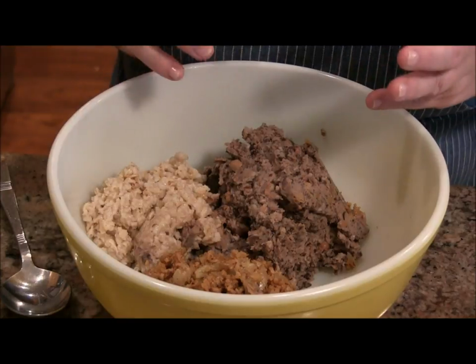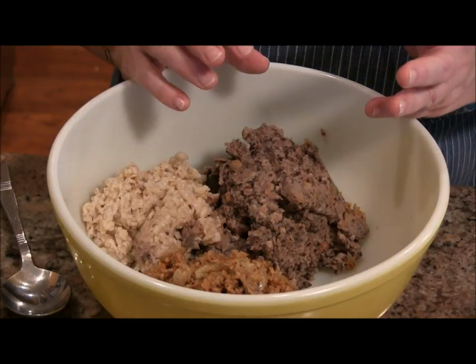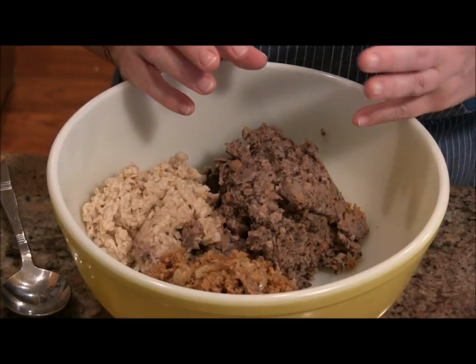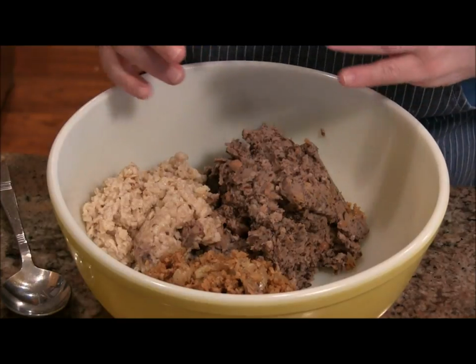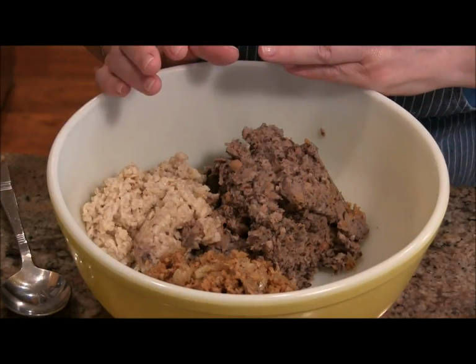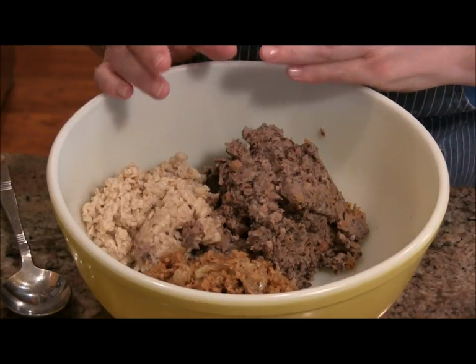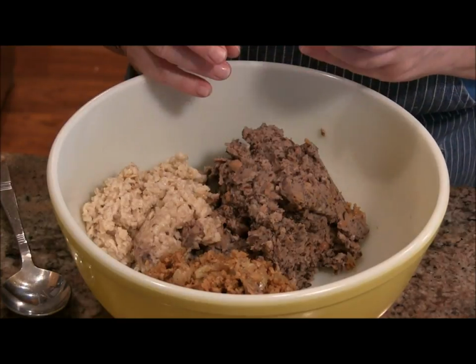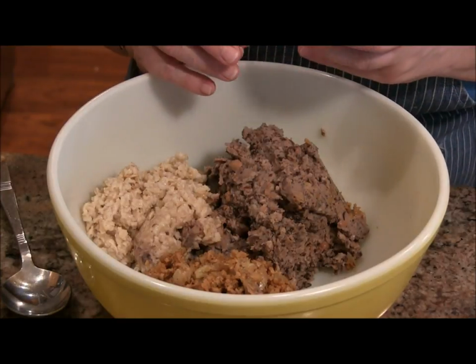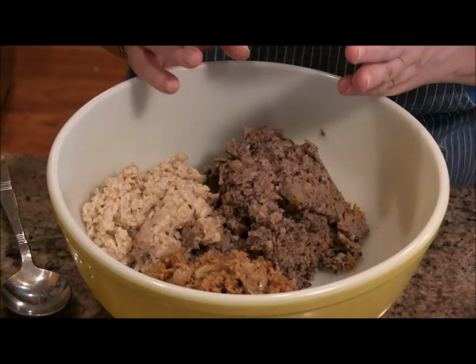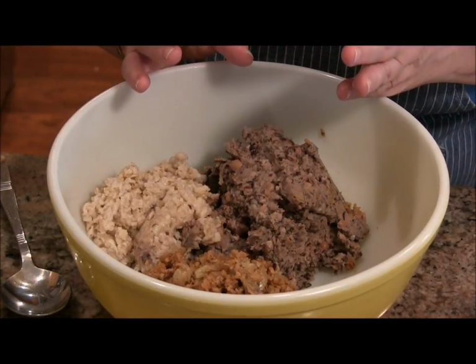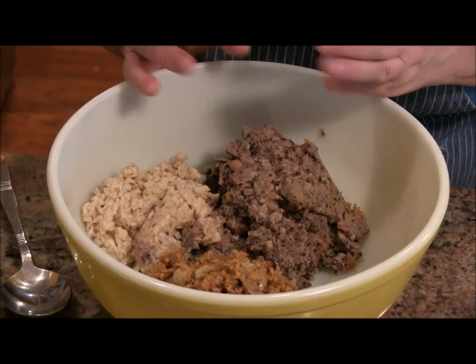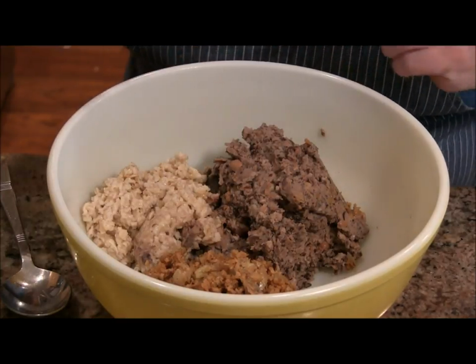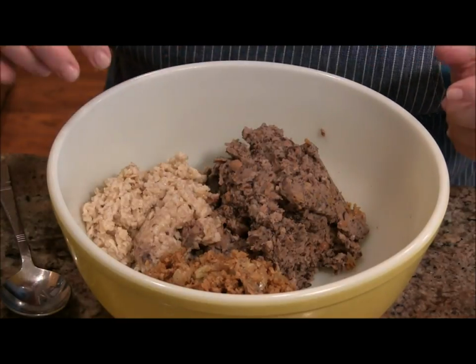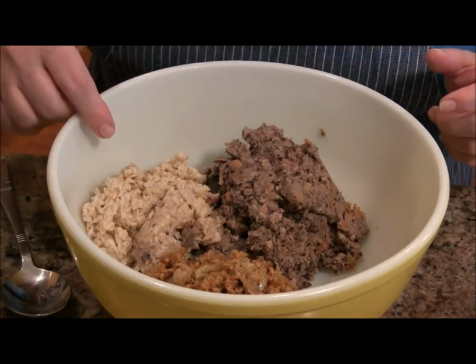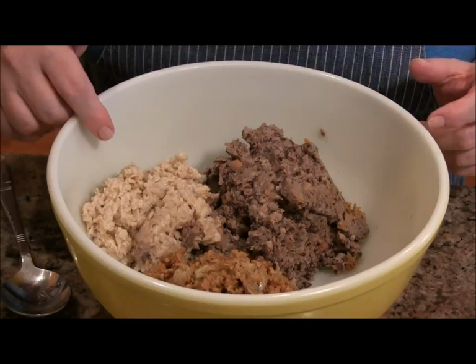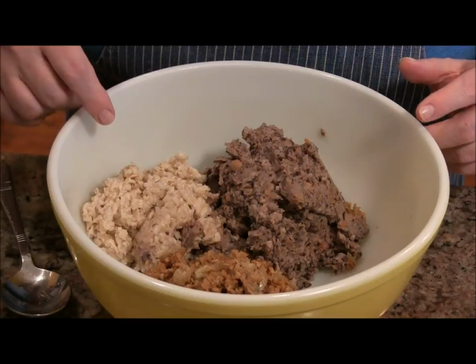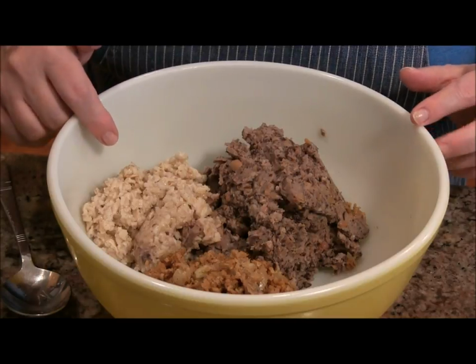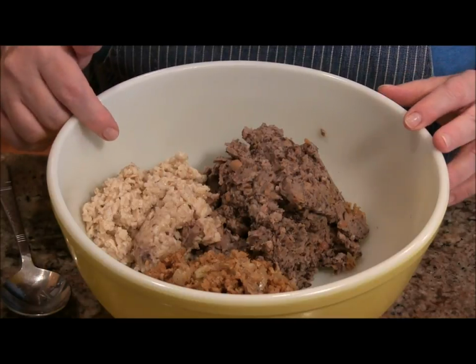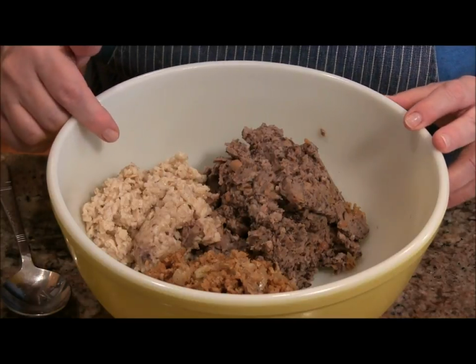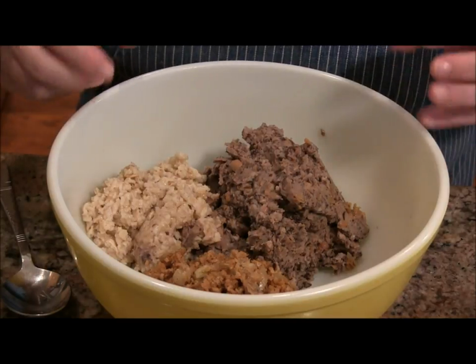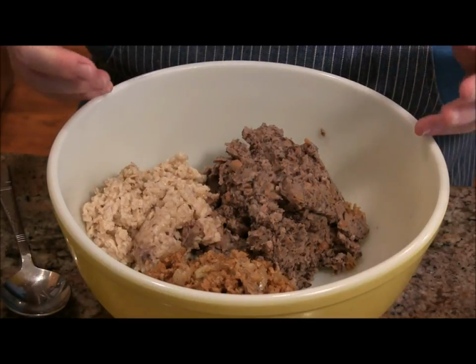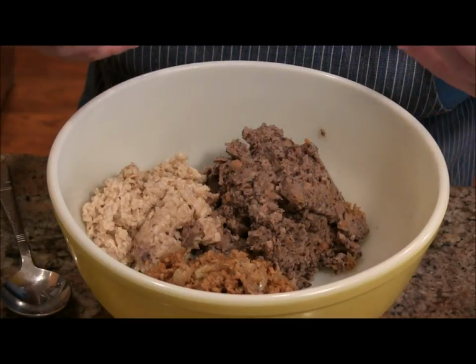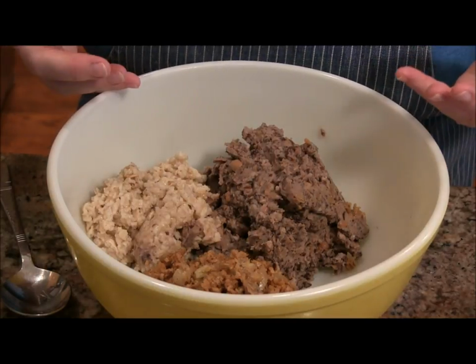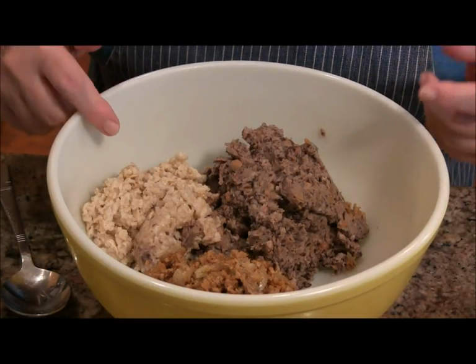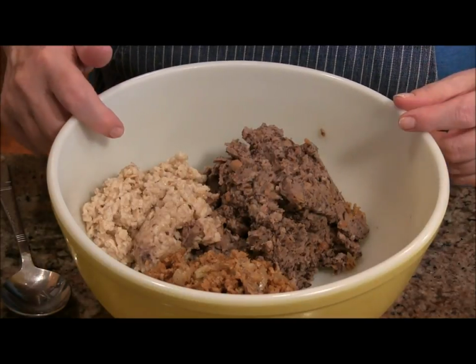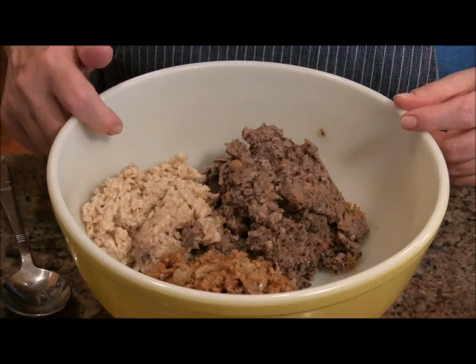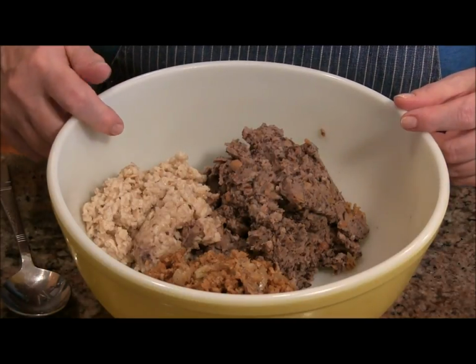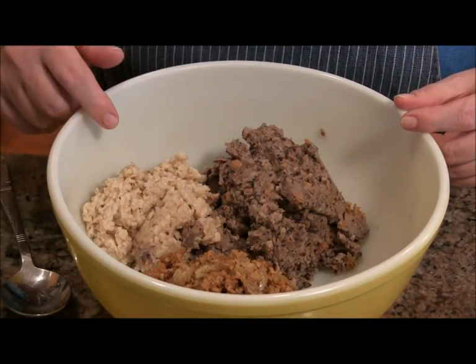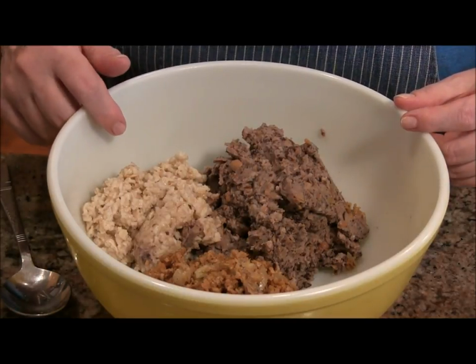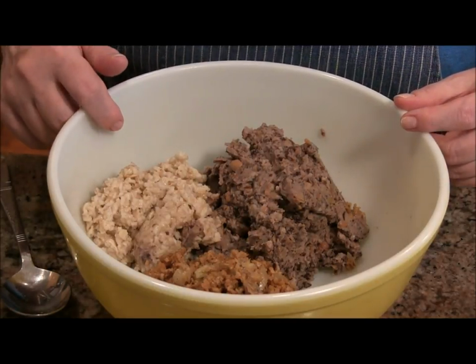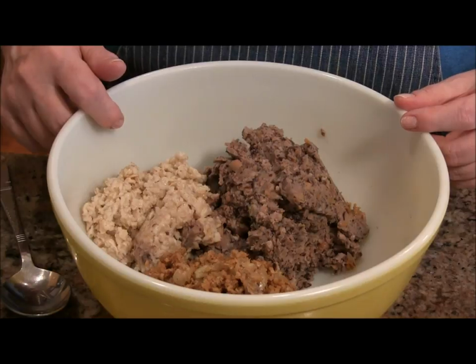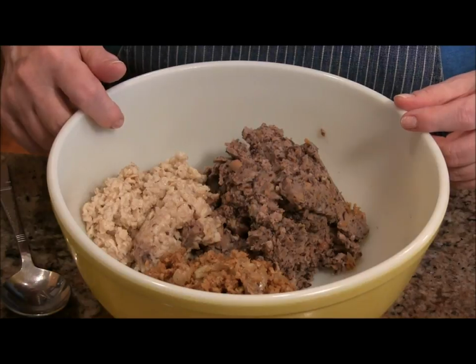Kind of left it creamy, kind of left it with texture. I have a cup of cooked oats here — very dry cooked oats. And I put a little salt in those.